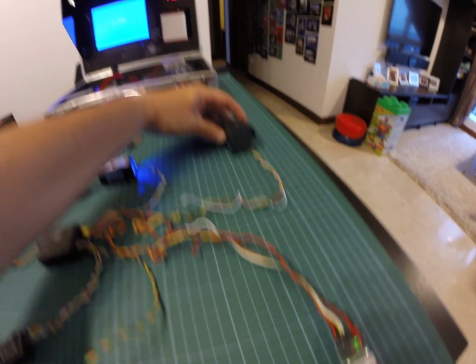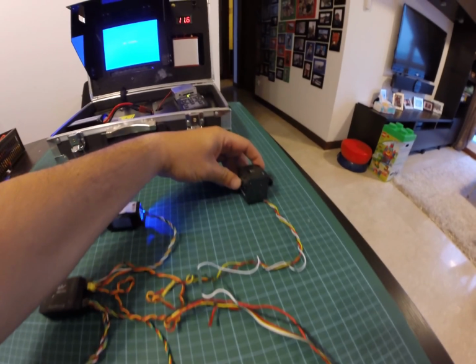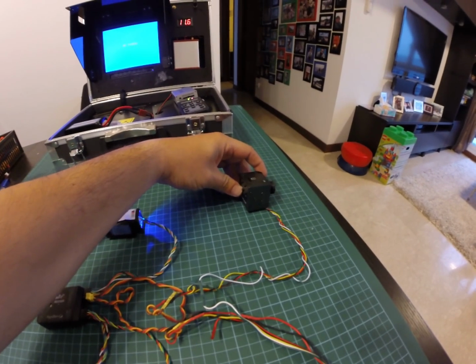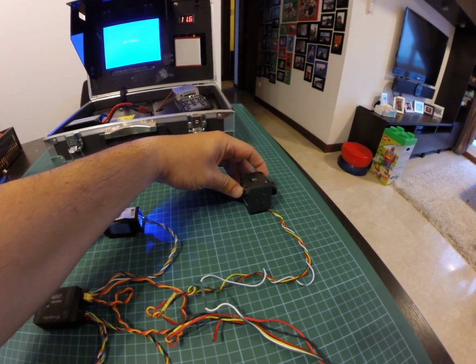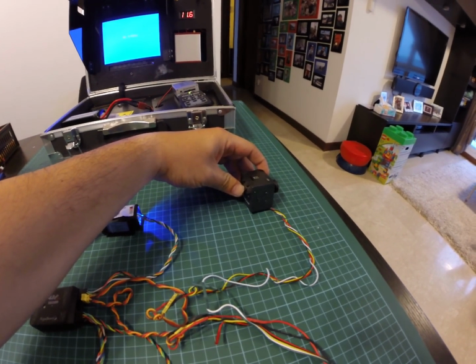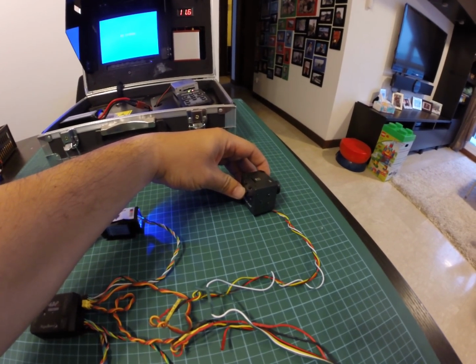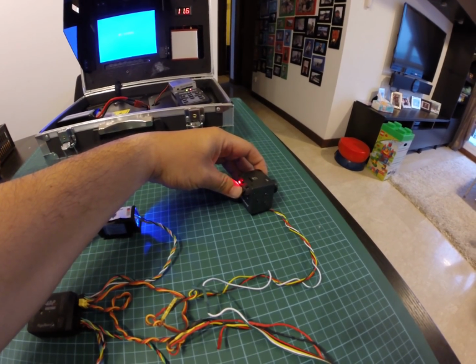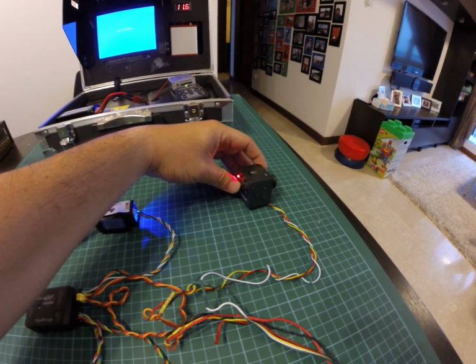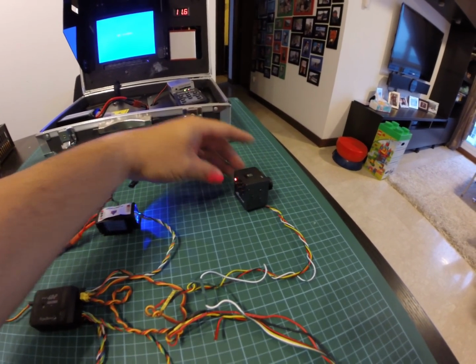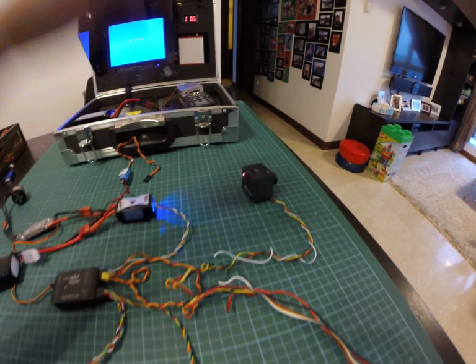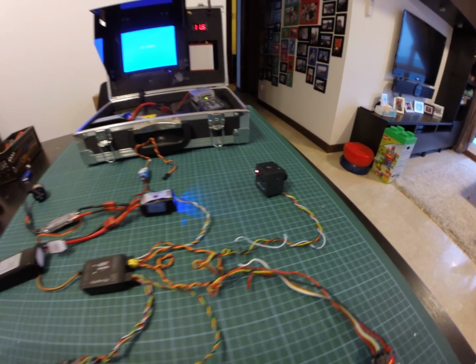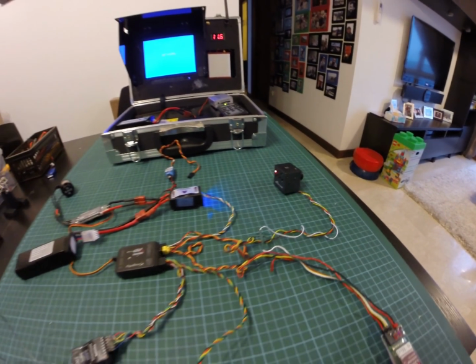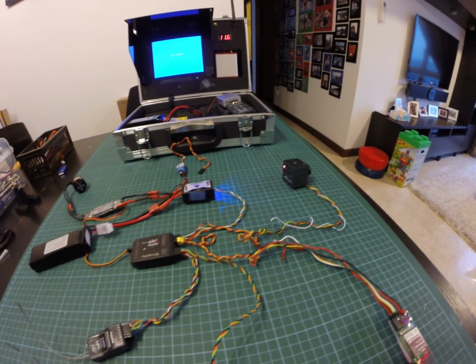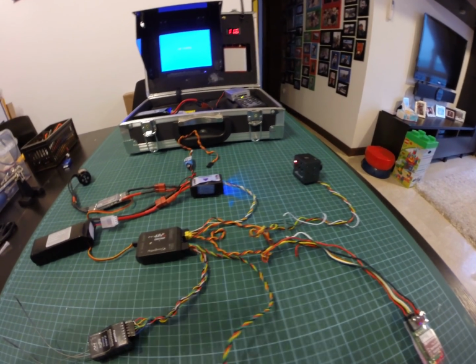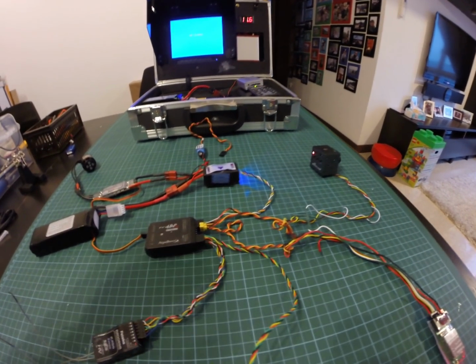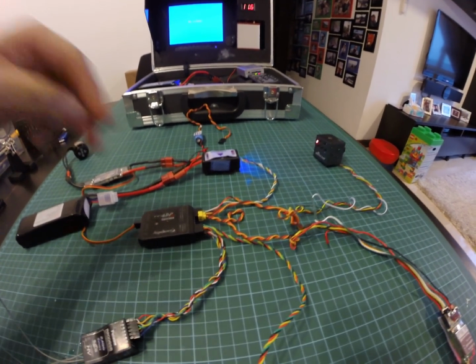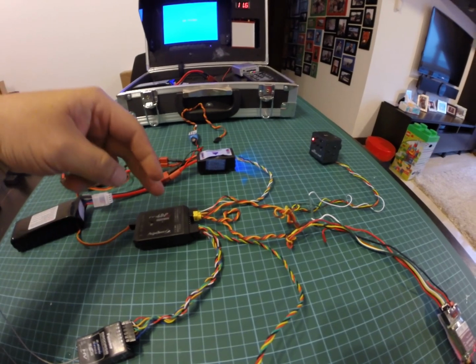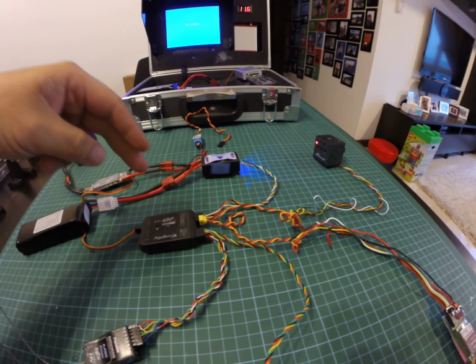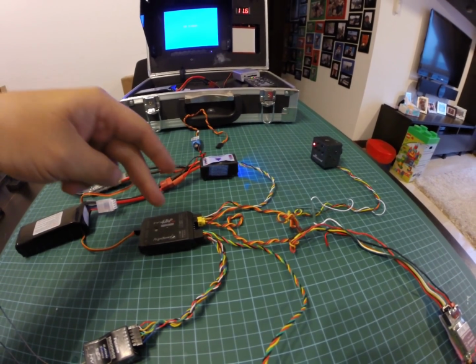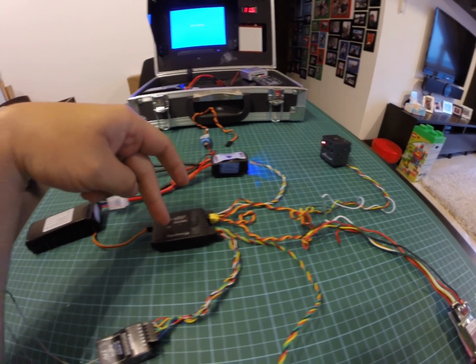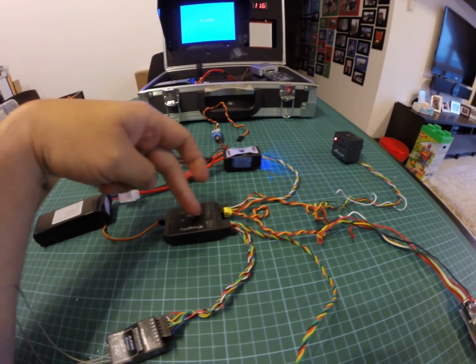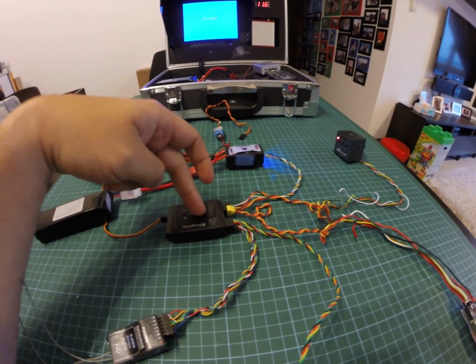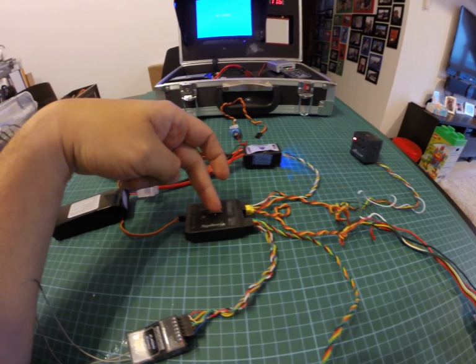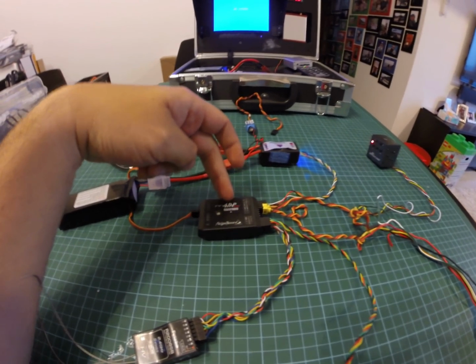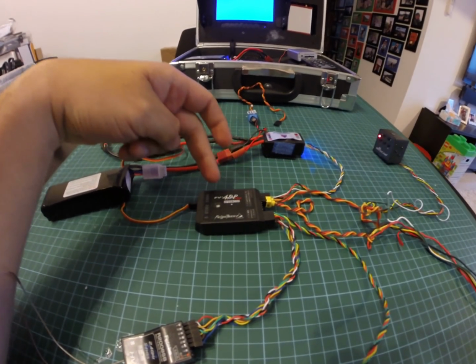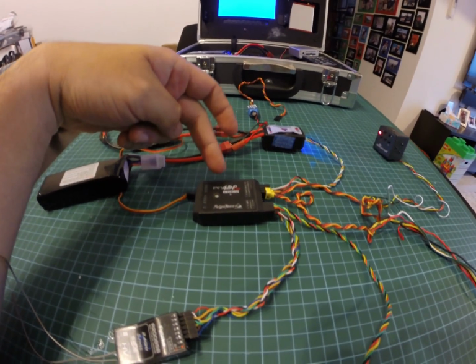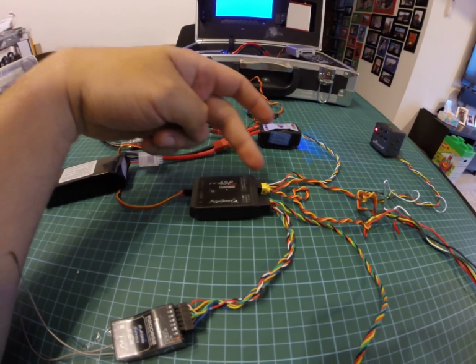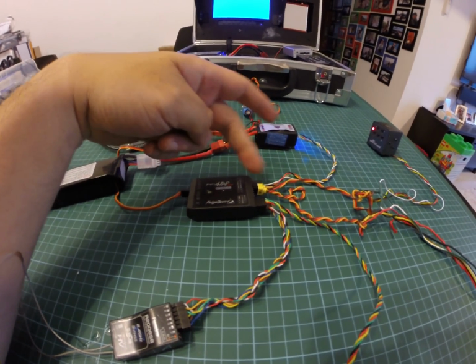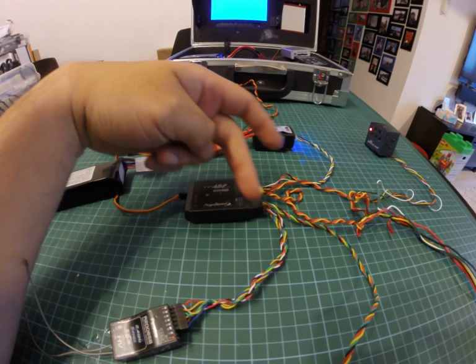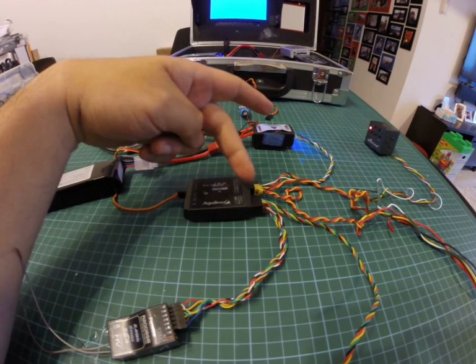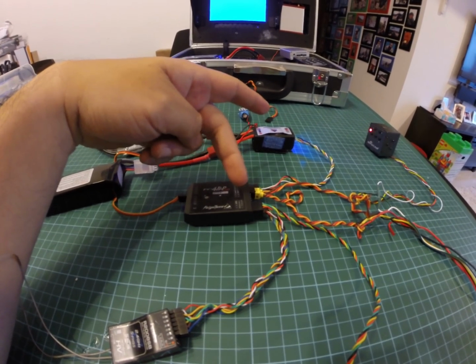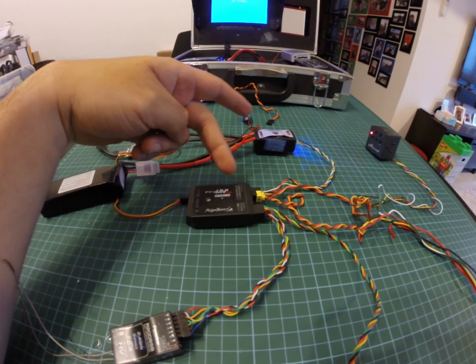Even if I switch on my camera, there shouldn't be anything because there is no power in the module itself. It's just linkages over here.